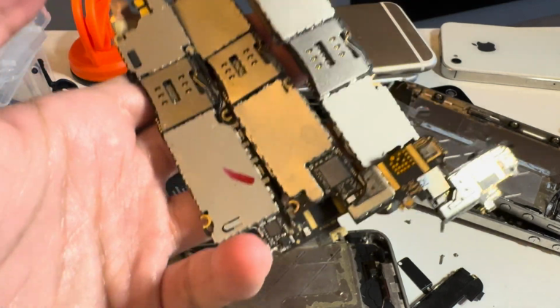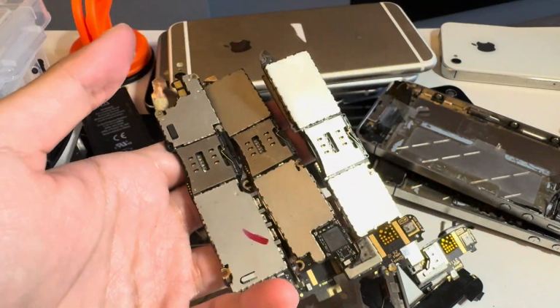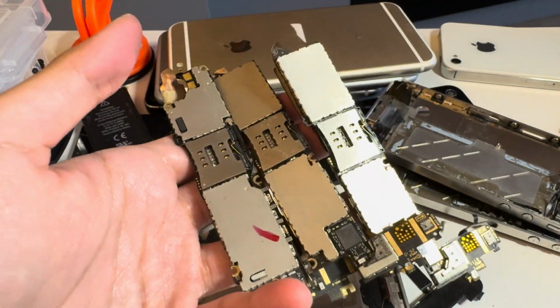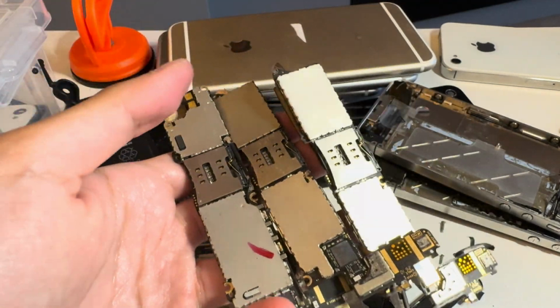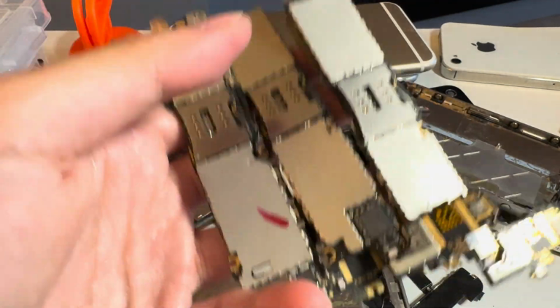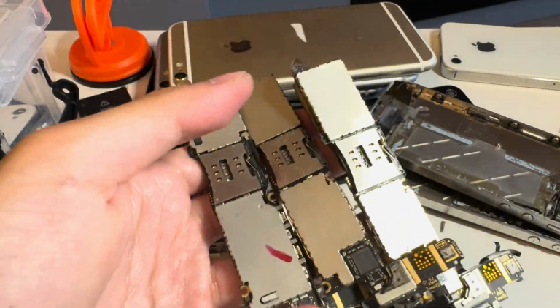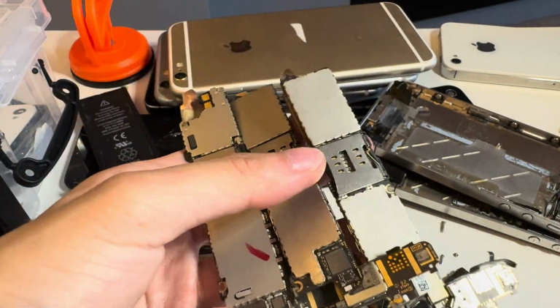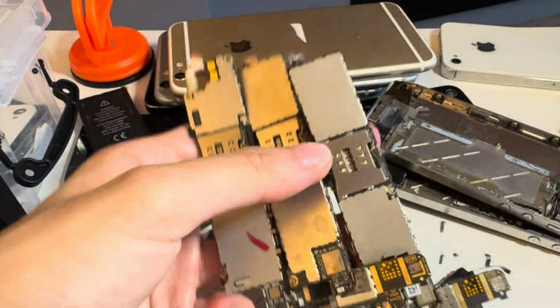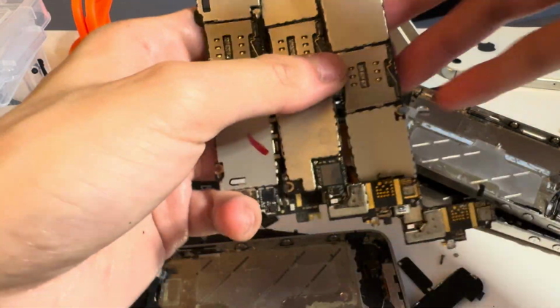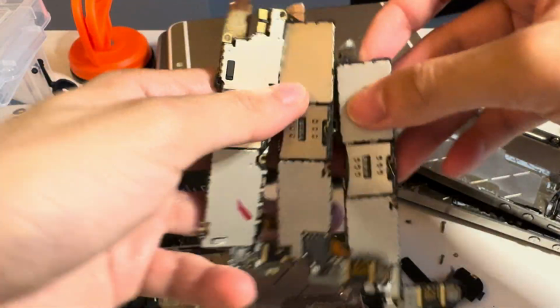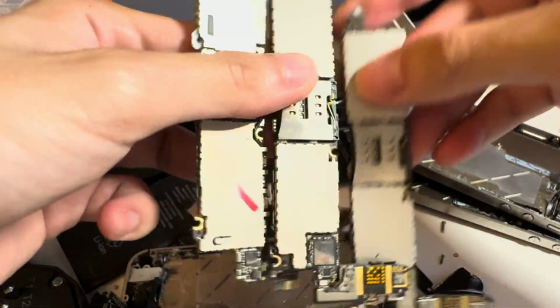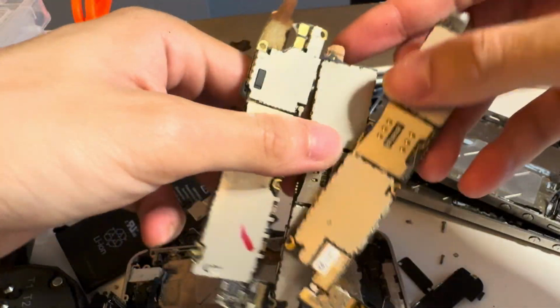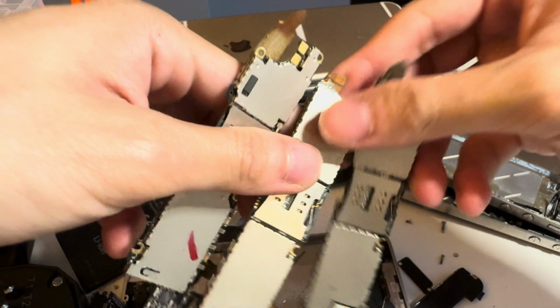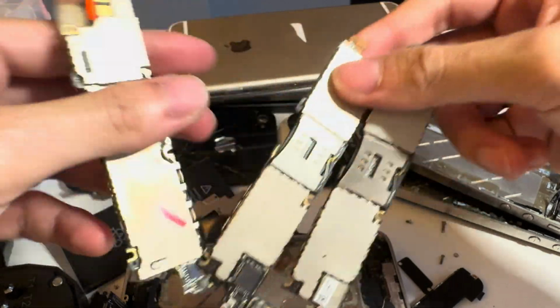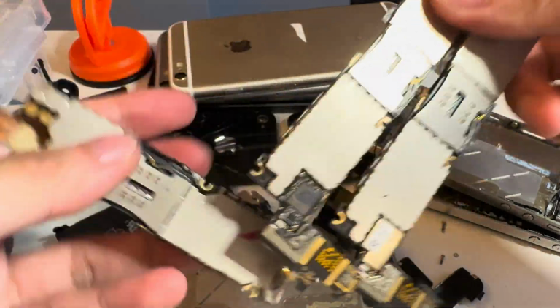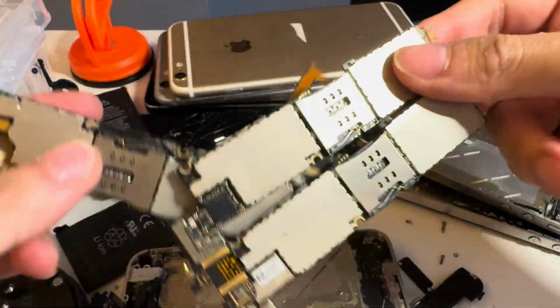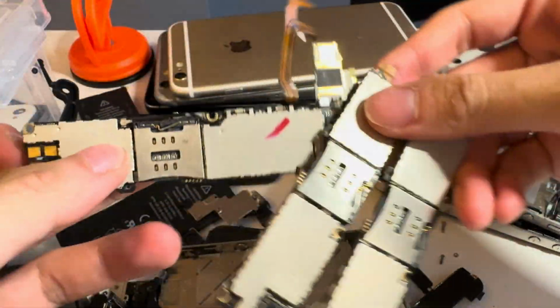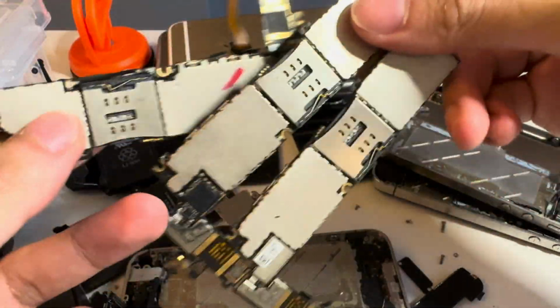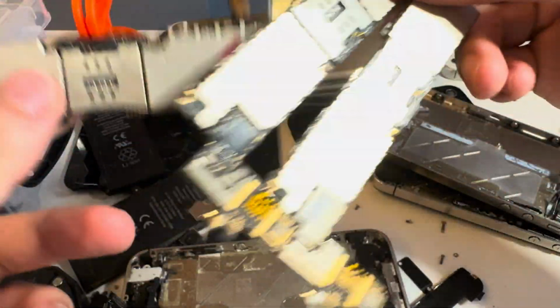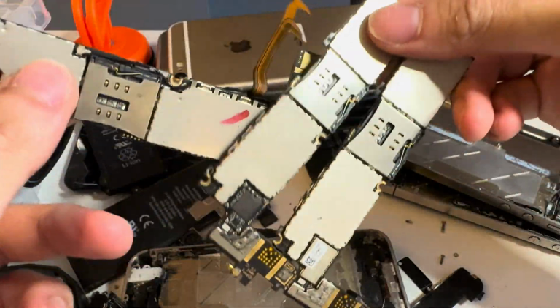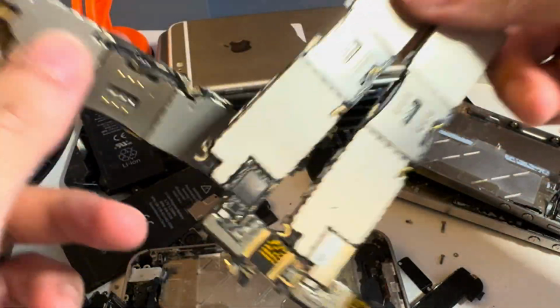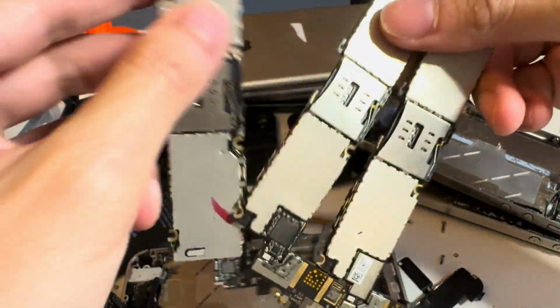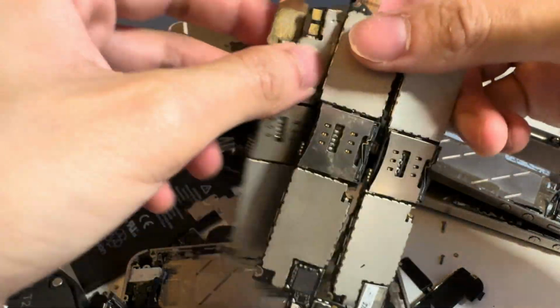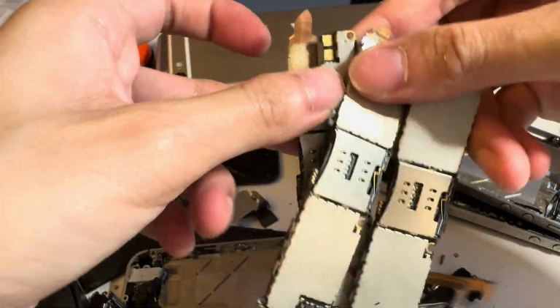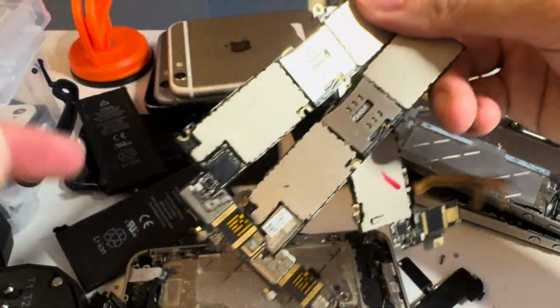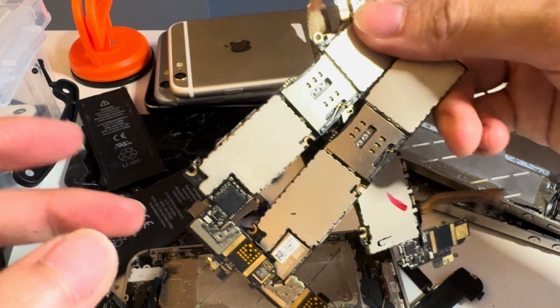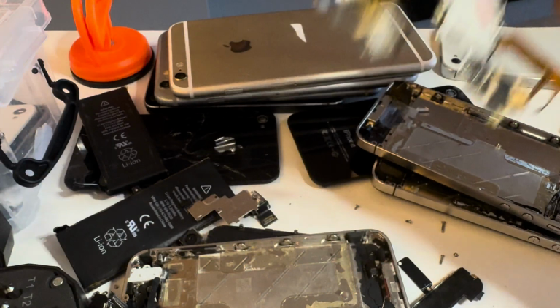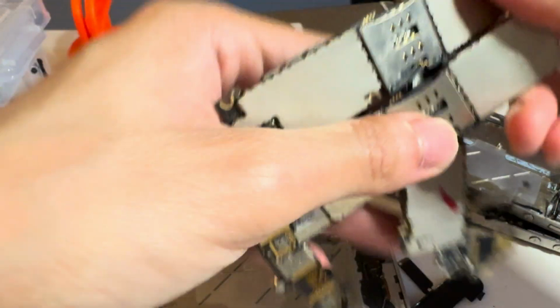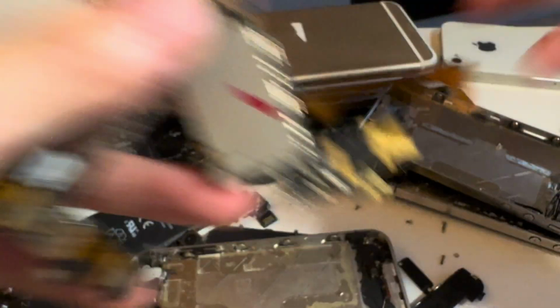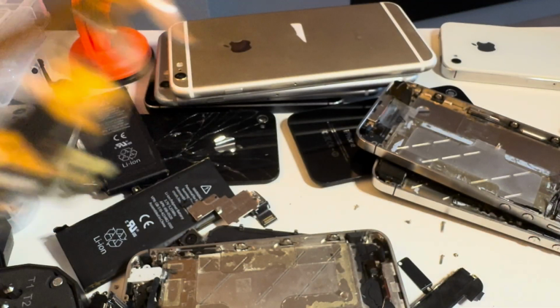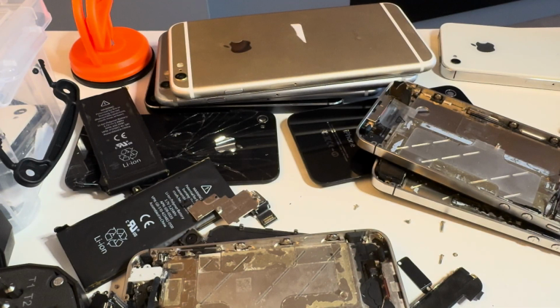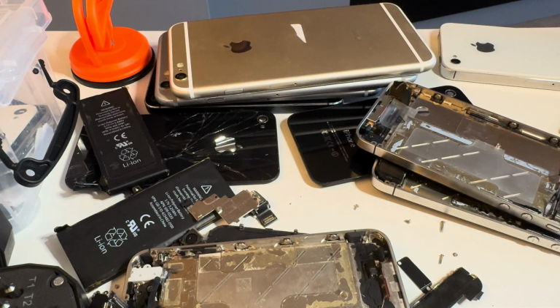Three dead iPhones, three ripped ribbon cables, but three logic board assemblies. Fun. Let's move on to the other ones.